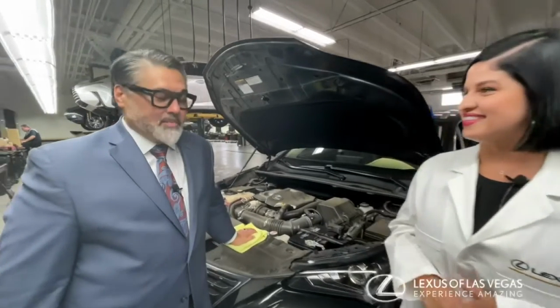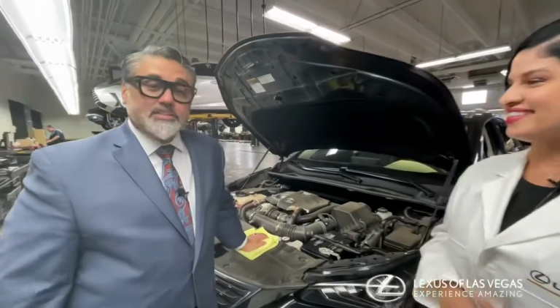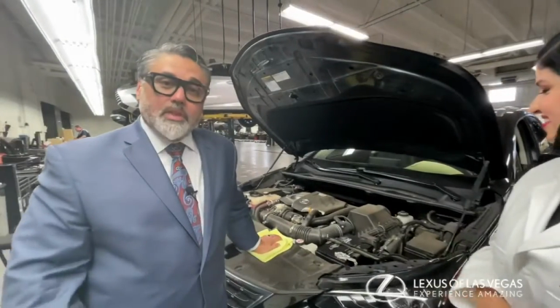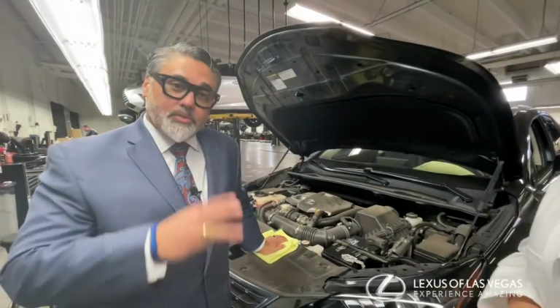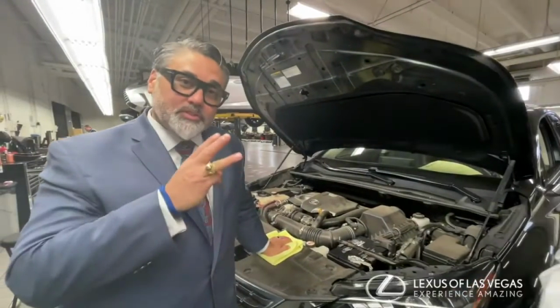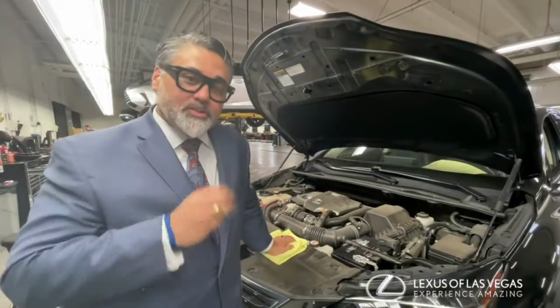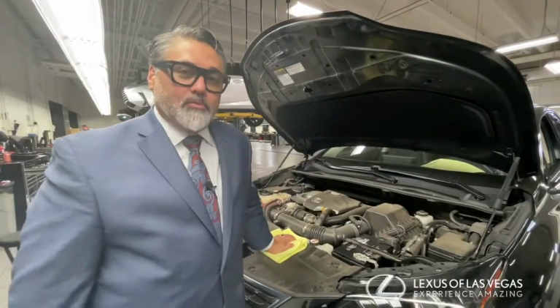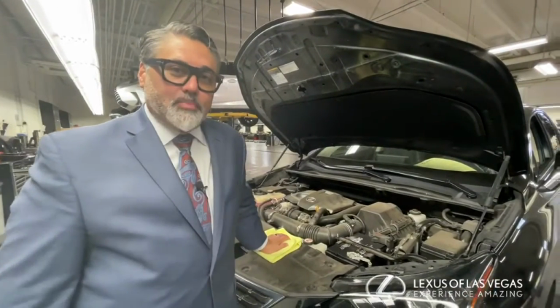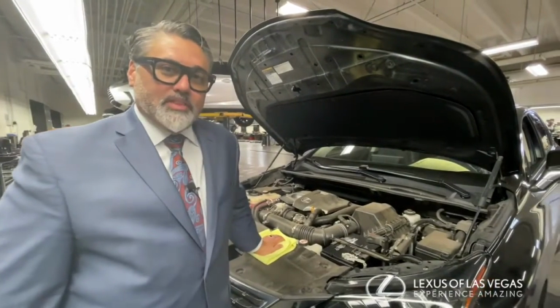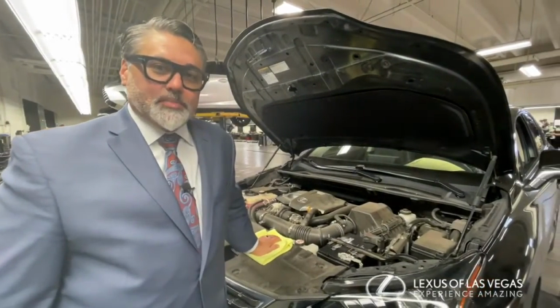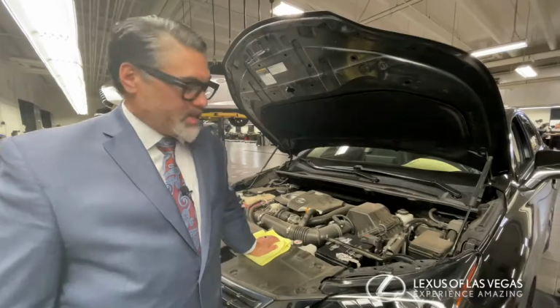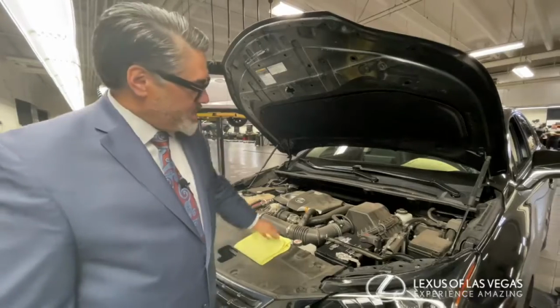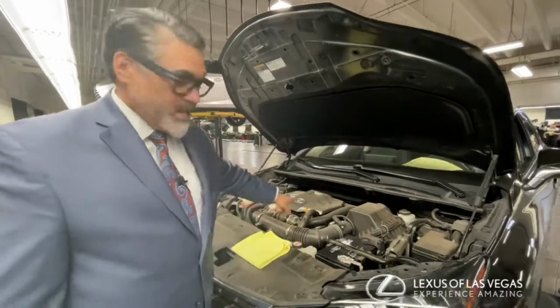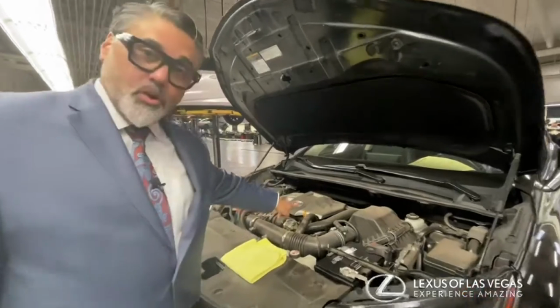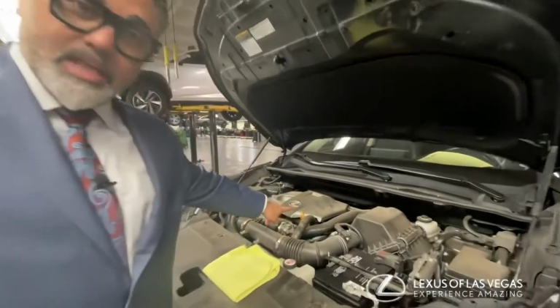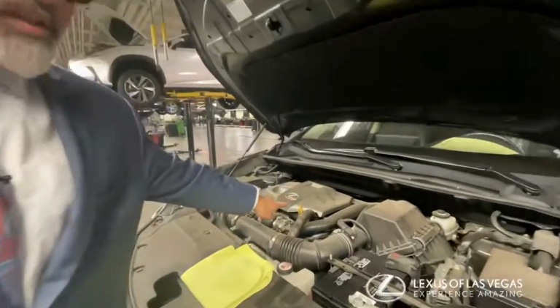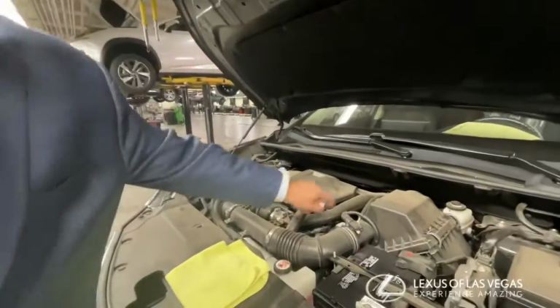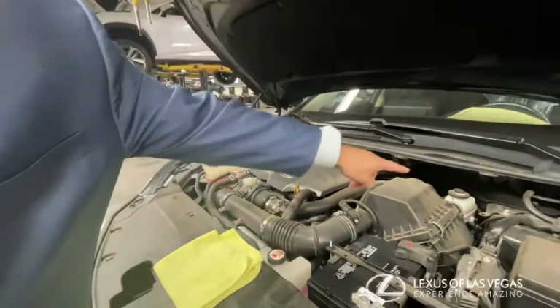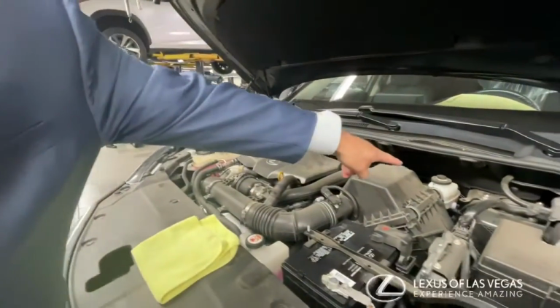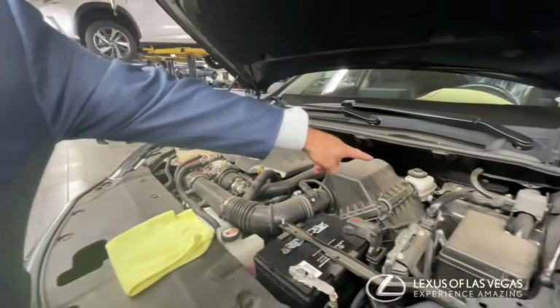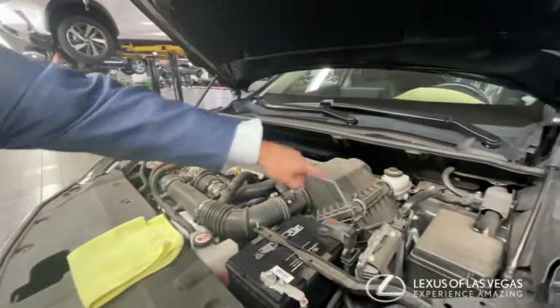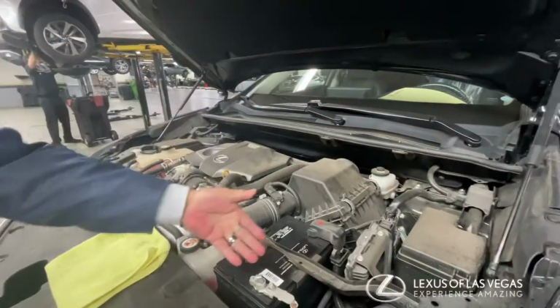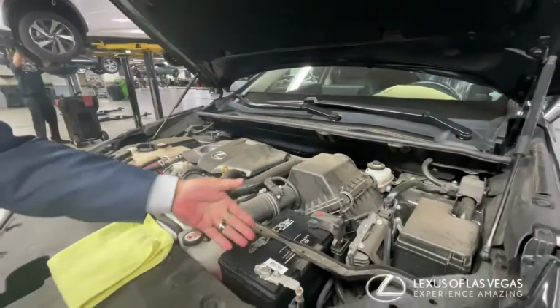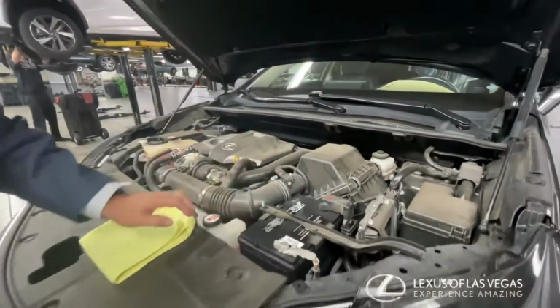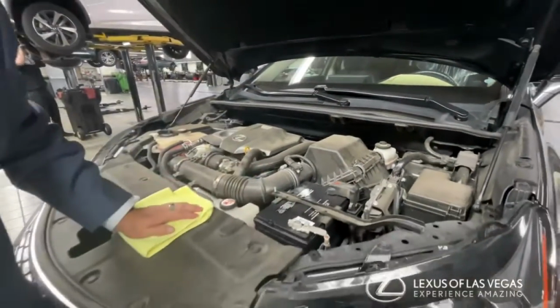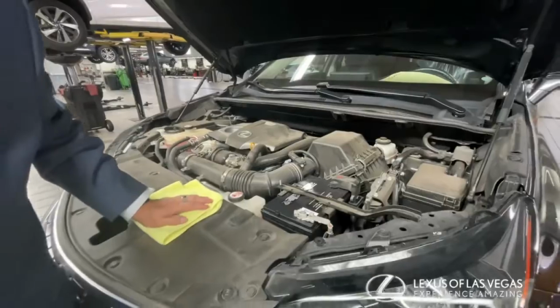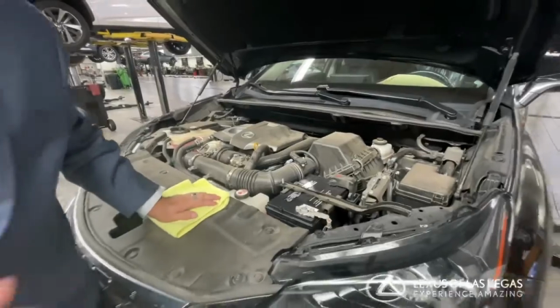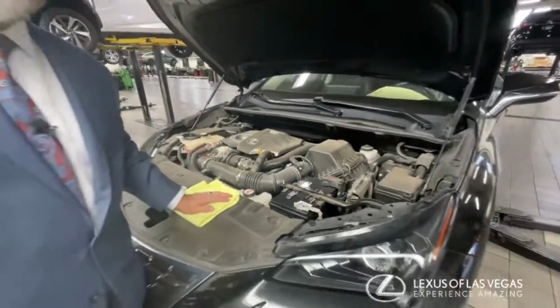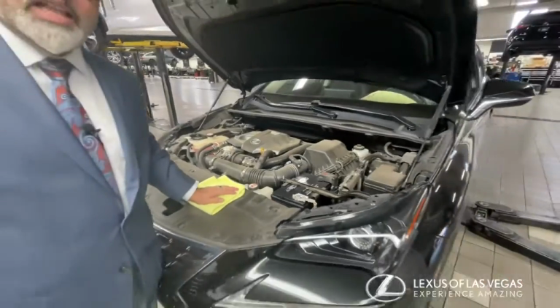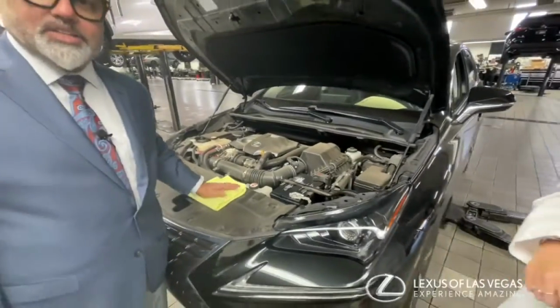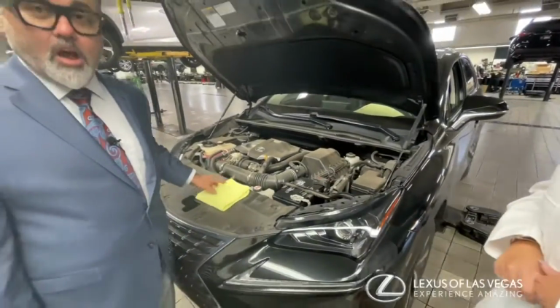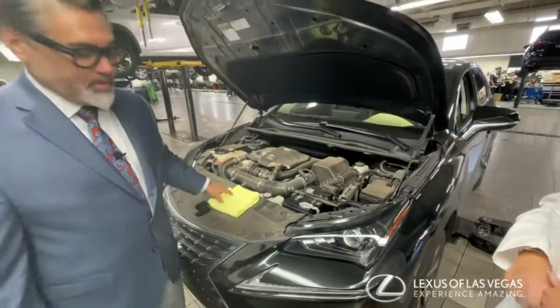Thank you Amanda. So there are three traditional really important things you should be looking at: your engine oil level, your brake fluid level, and of course the battery. I'm going to show you really quickly how to check all of them.